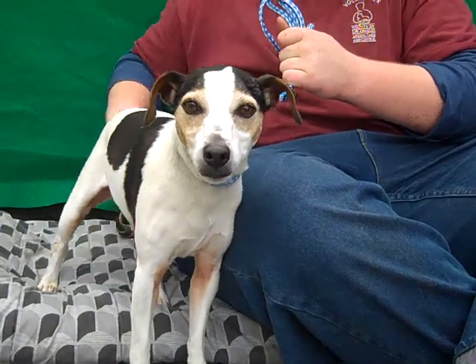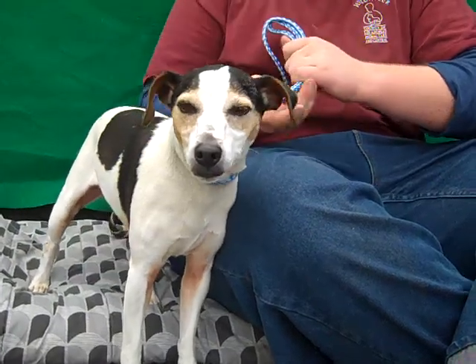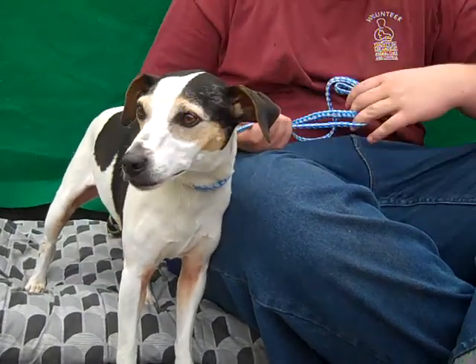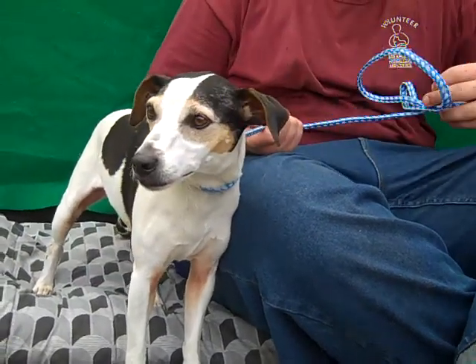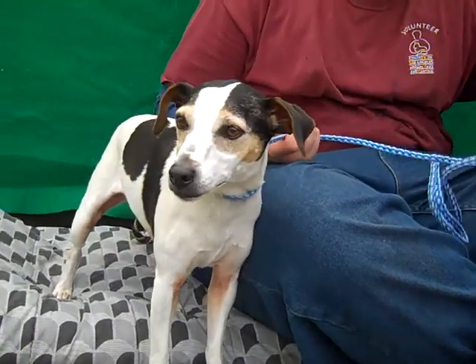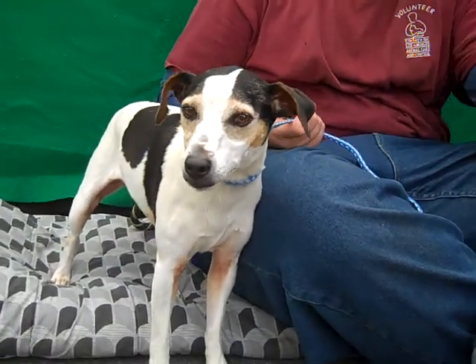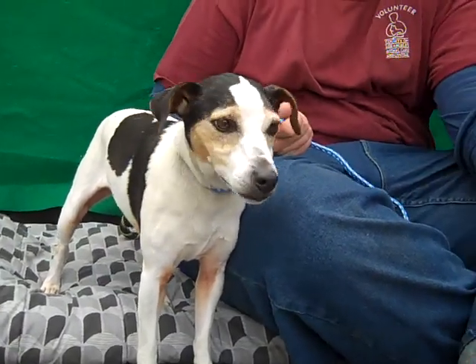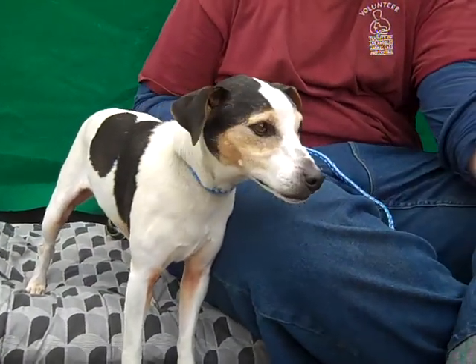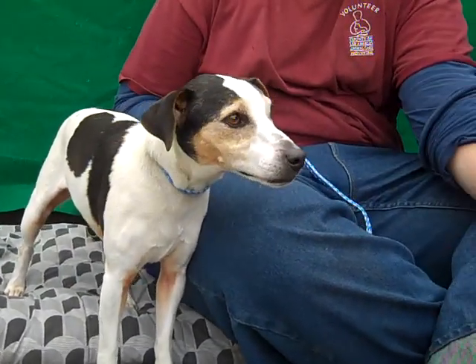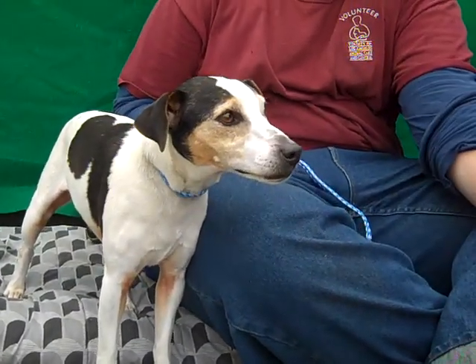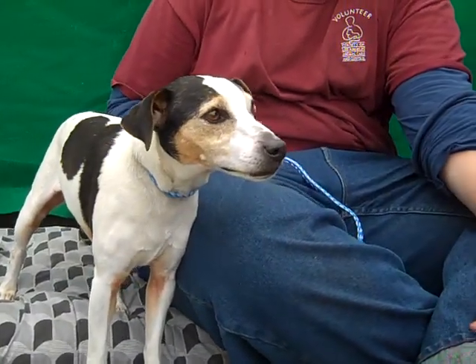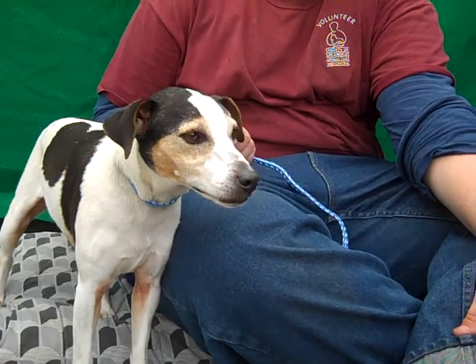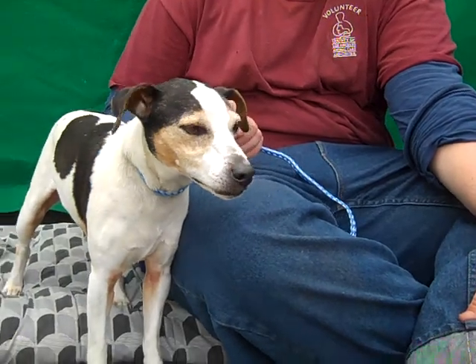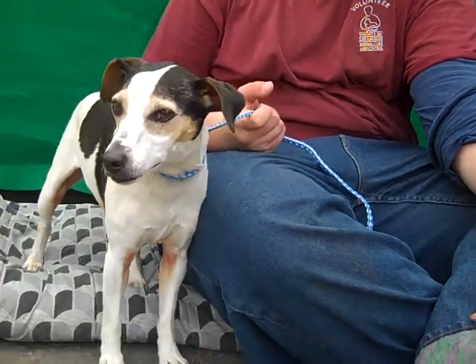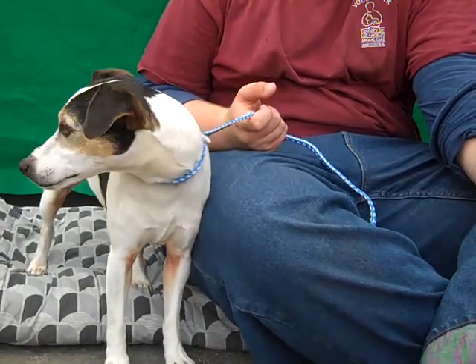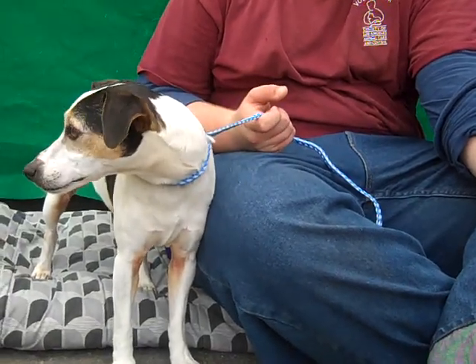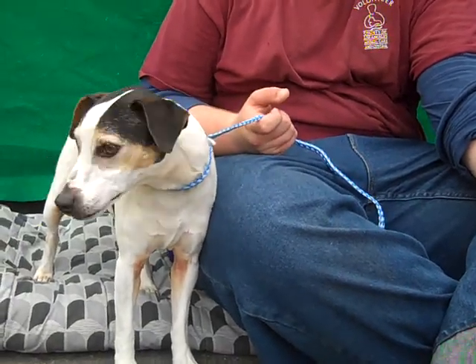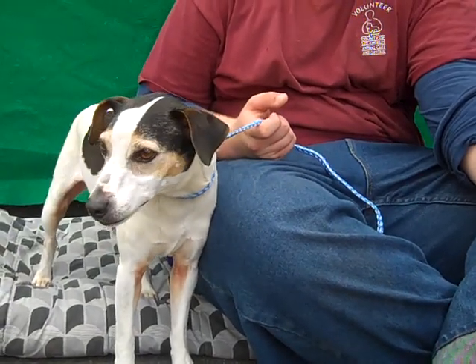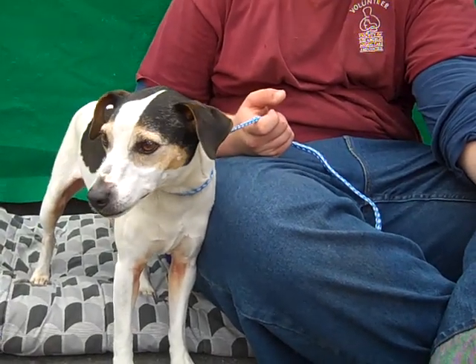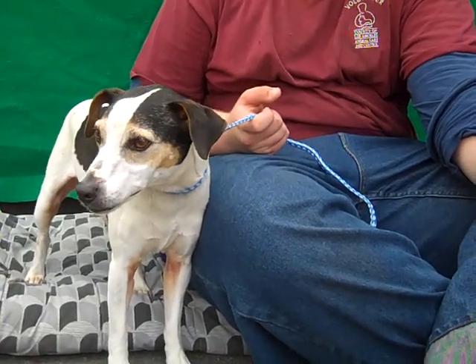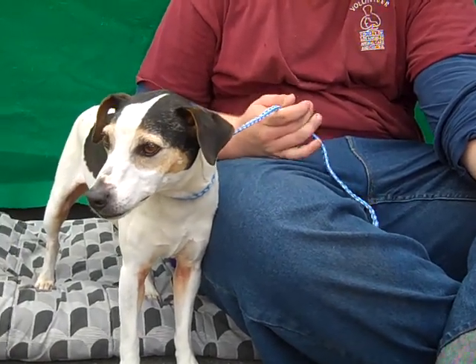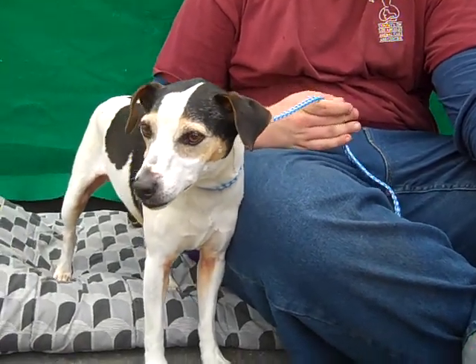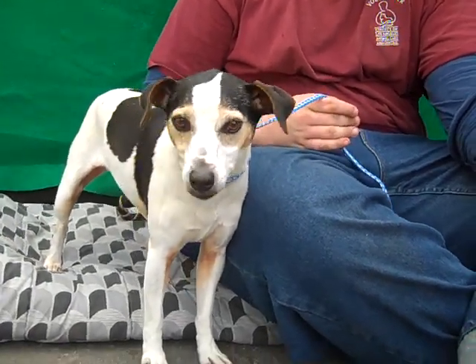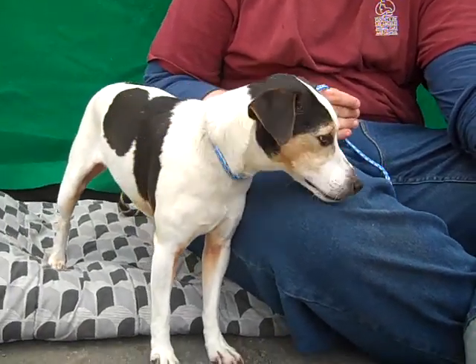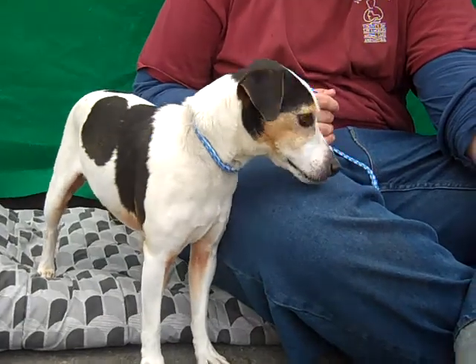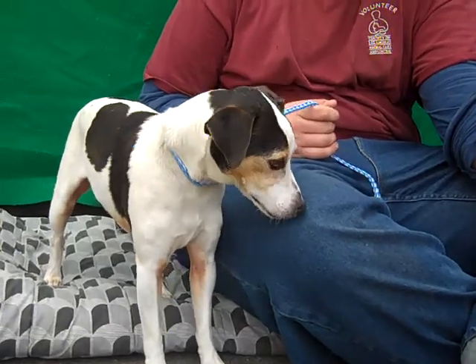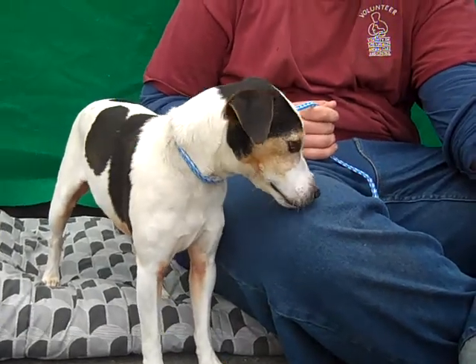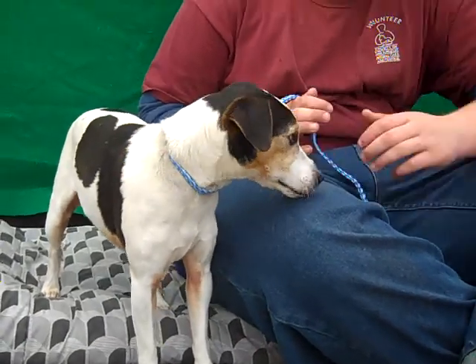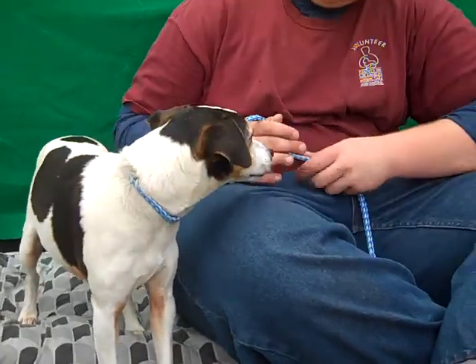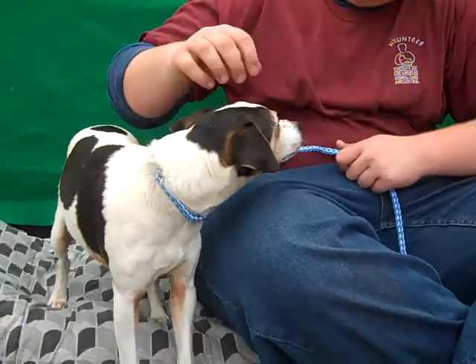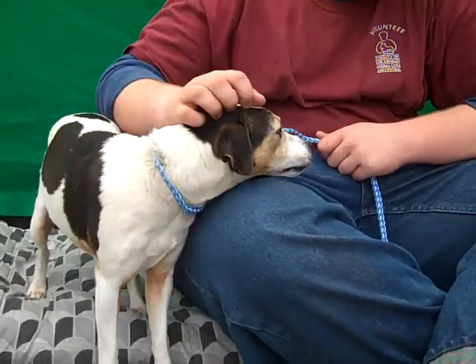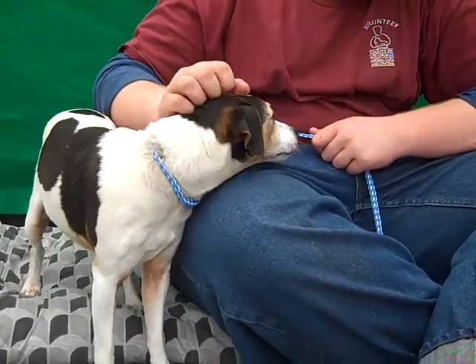This beautiful gal is Jenny. Jenny's ID number is A467-7841 and Jenny is a Parson Russell Terrier. Look how gorgeous she is with her tri colors on her coat. Very gorgeous.